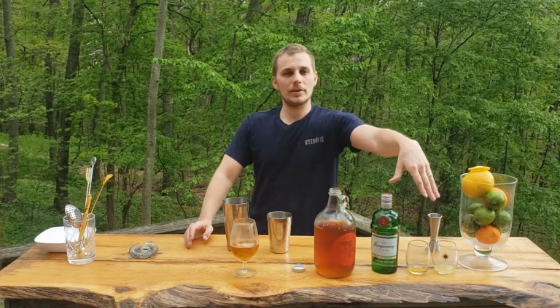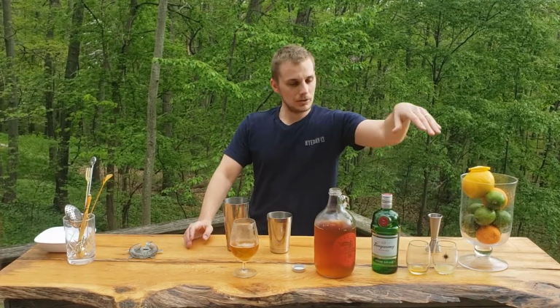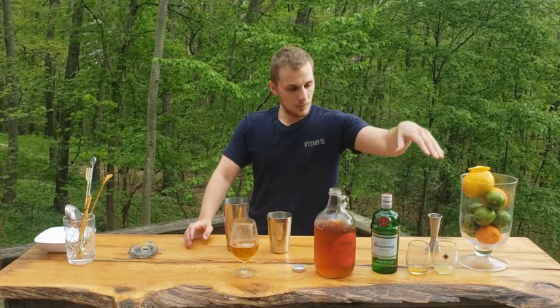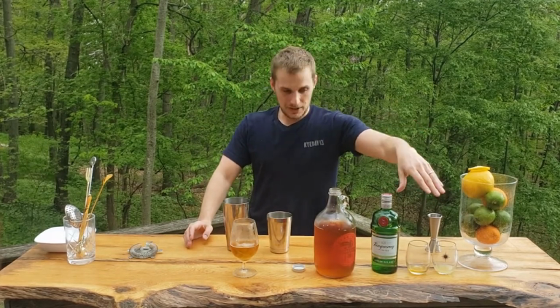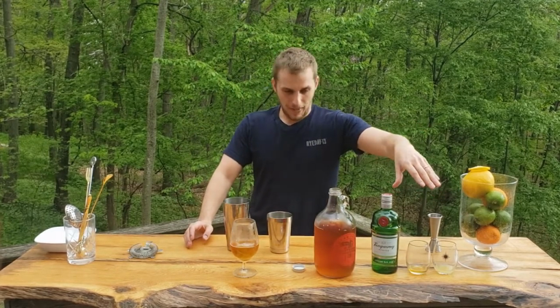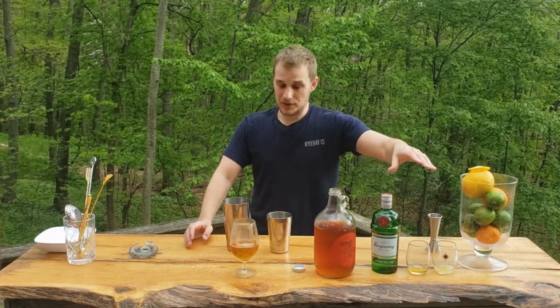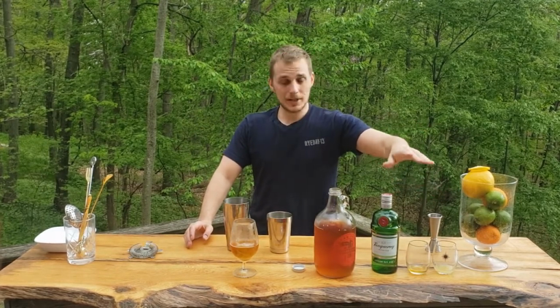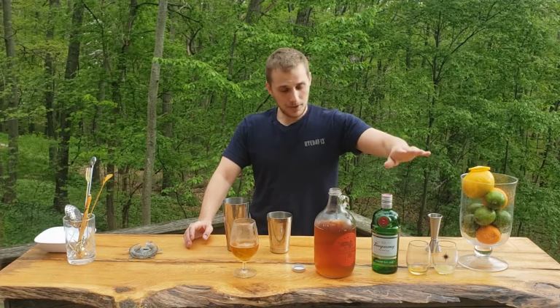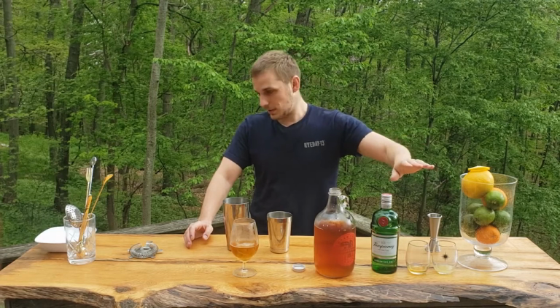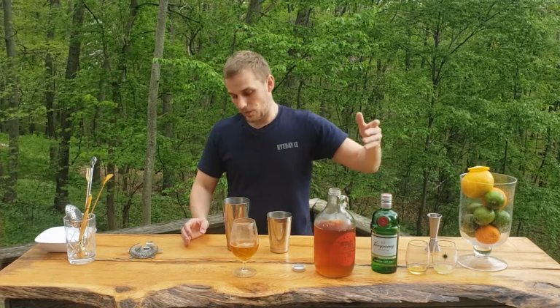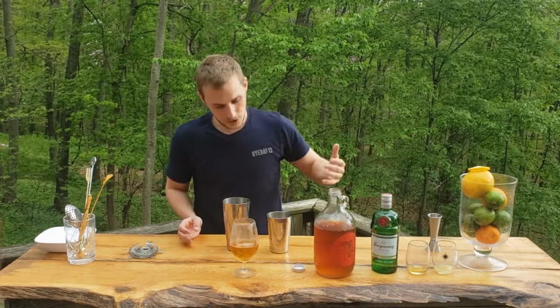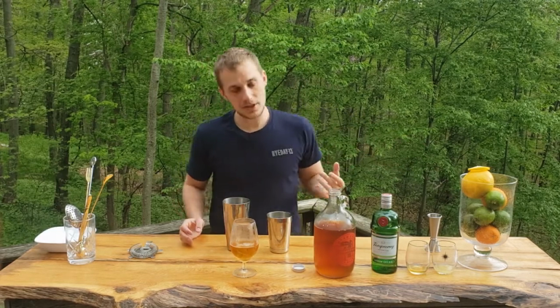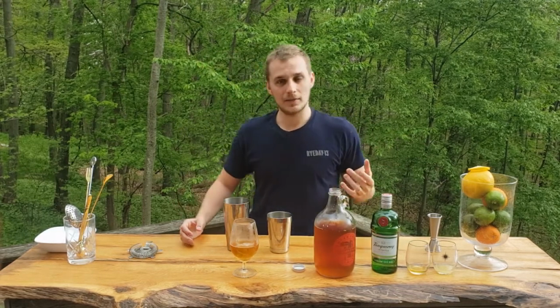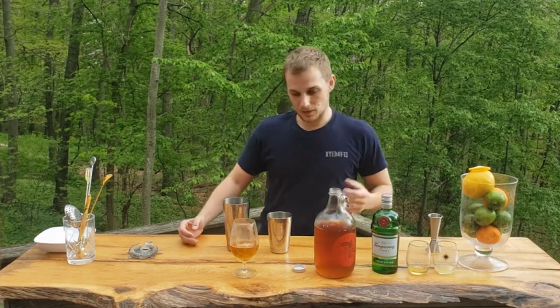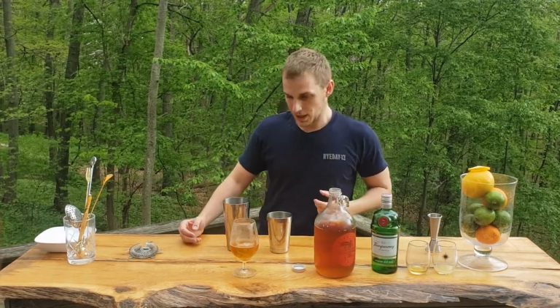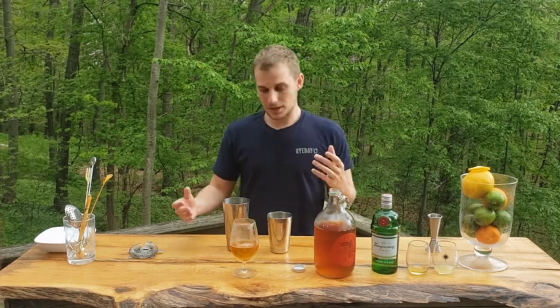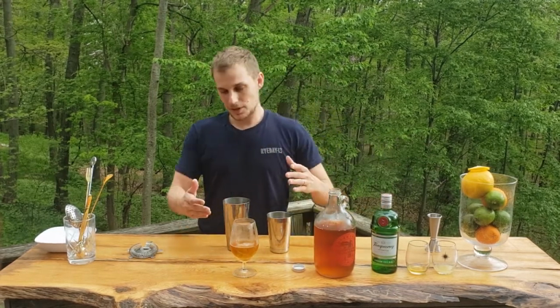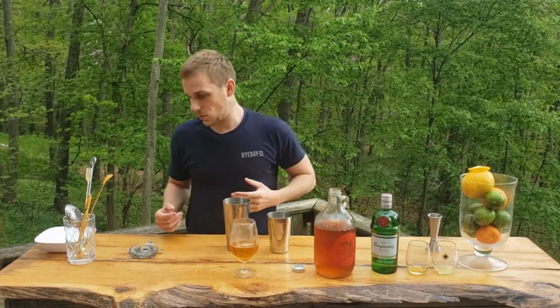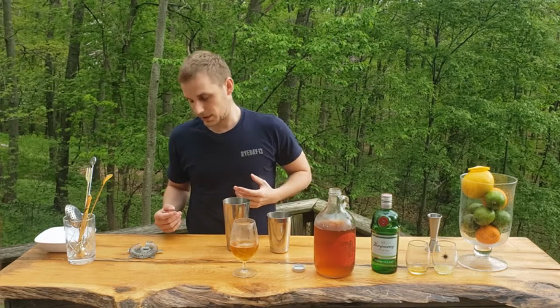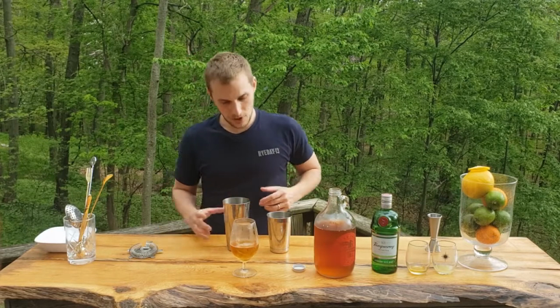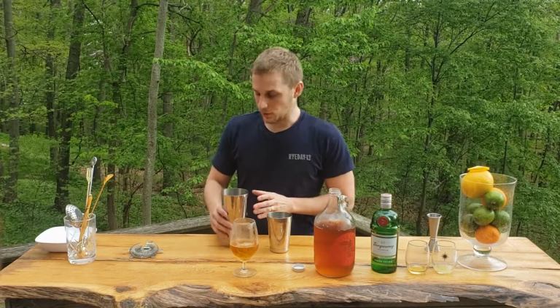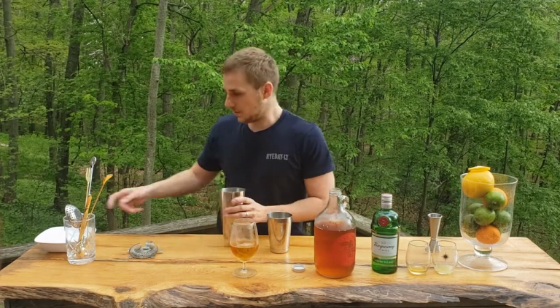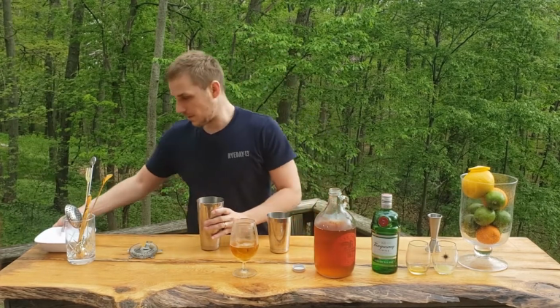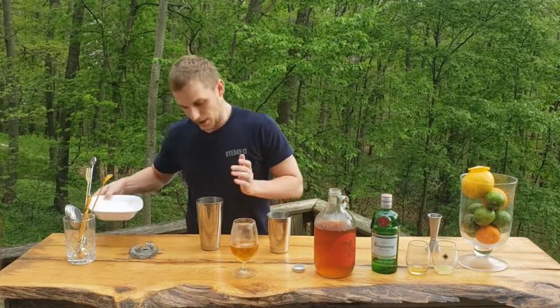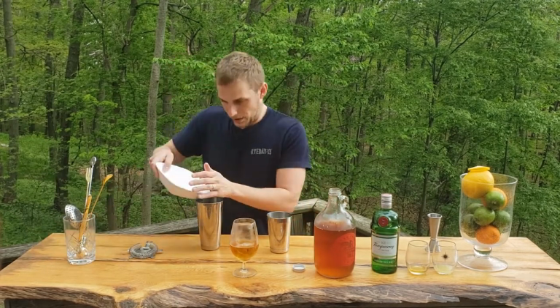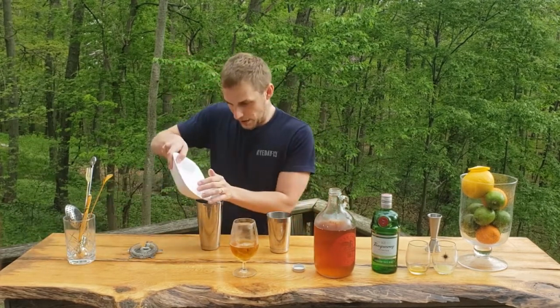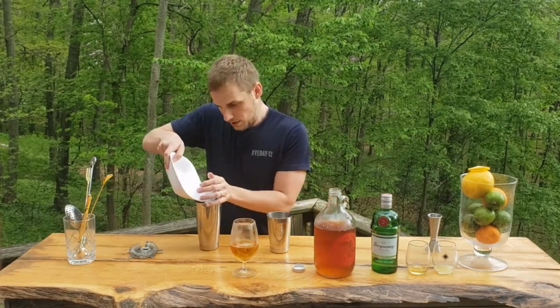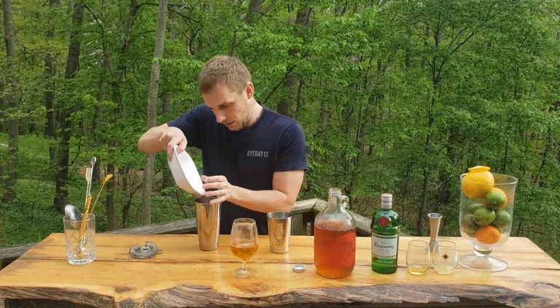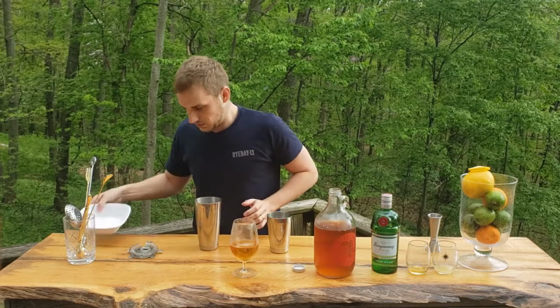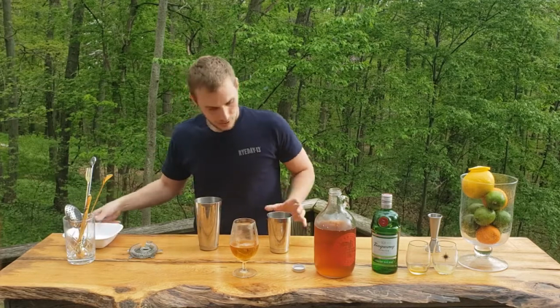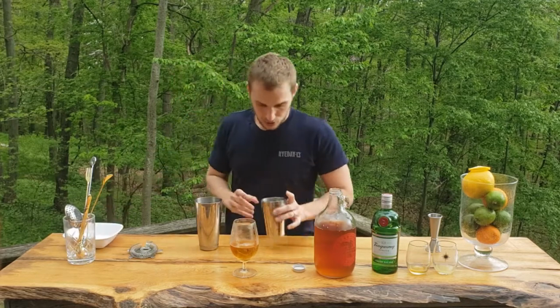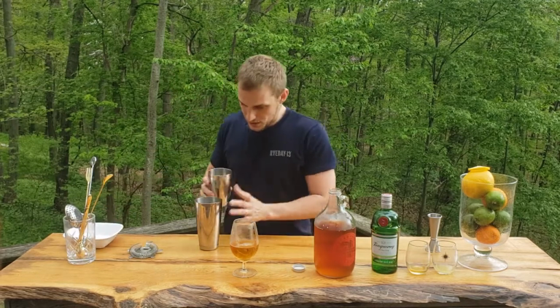The Bee's Knees is a great gin-based cocktail with that nice sweetness from the honey at the end, and it just pairs so well with our IPA. Now I'm gonna shake it.